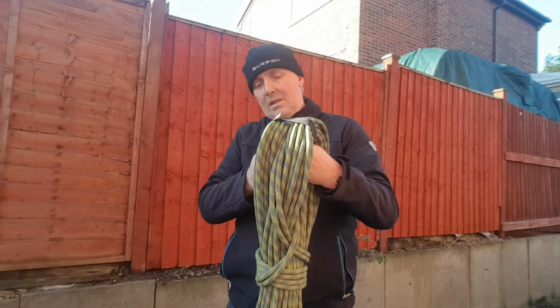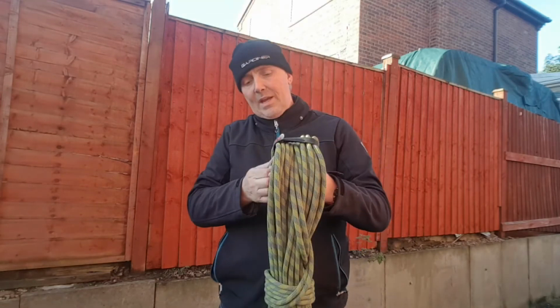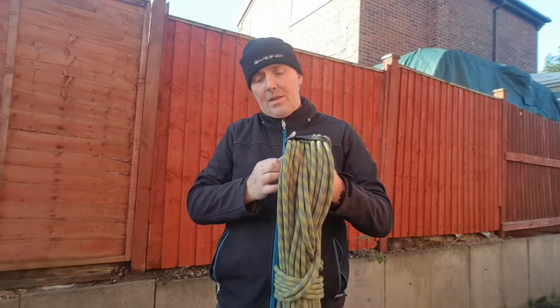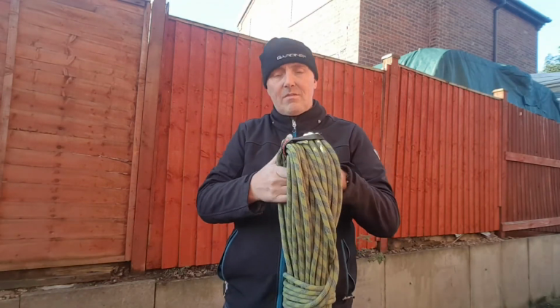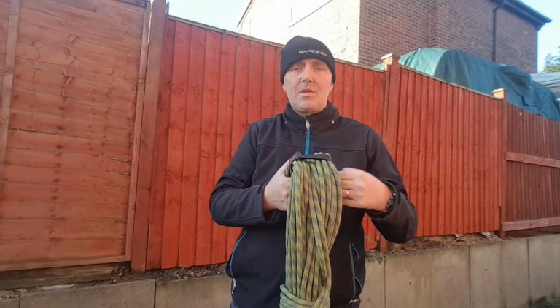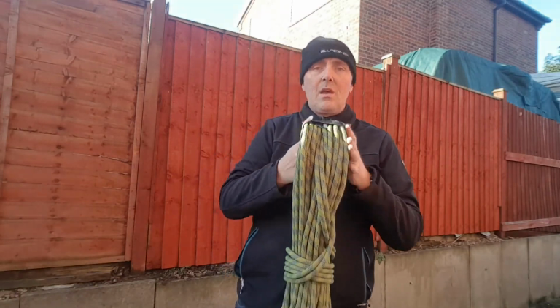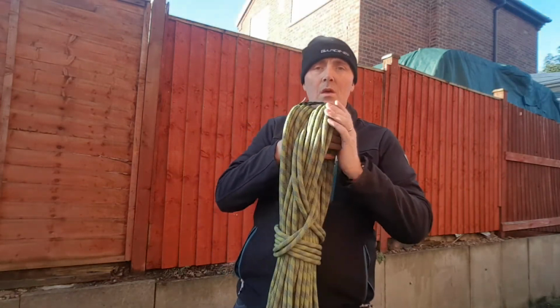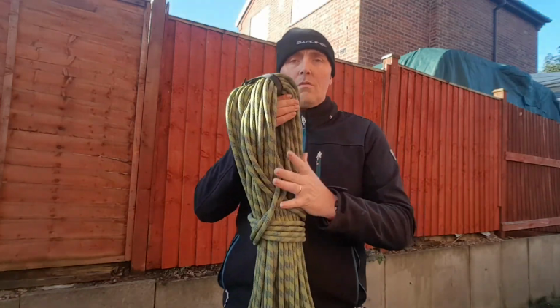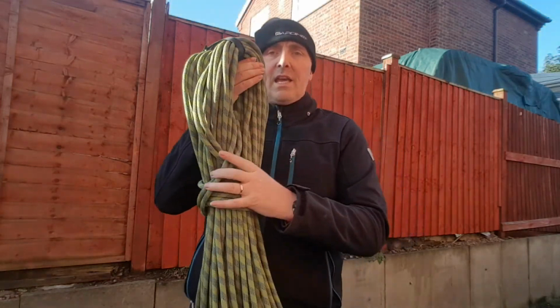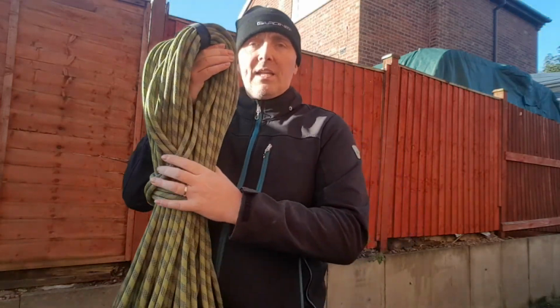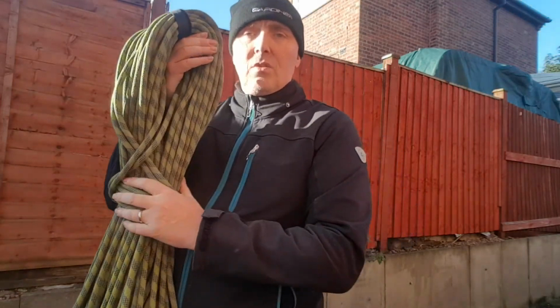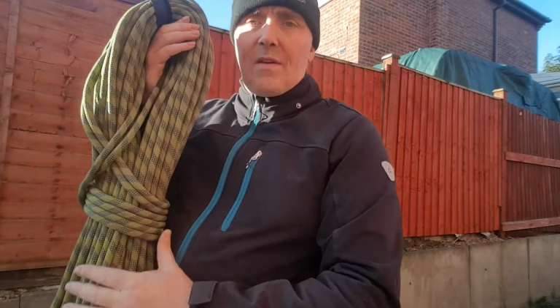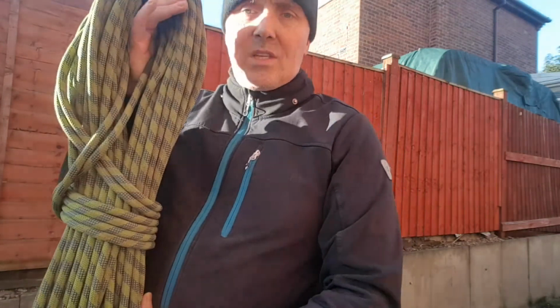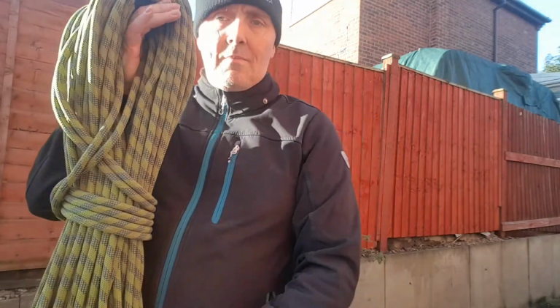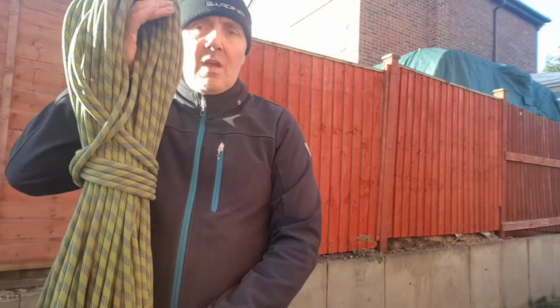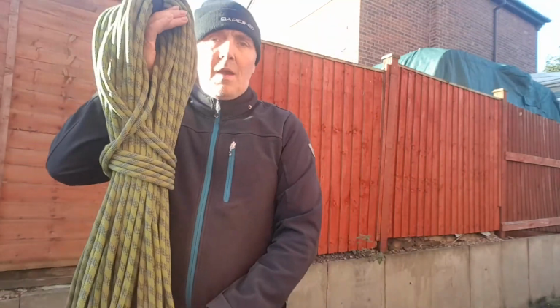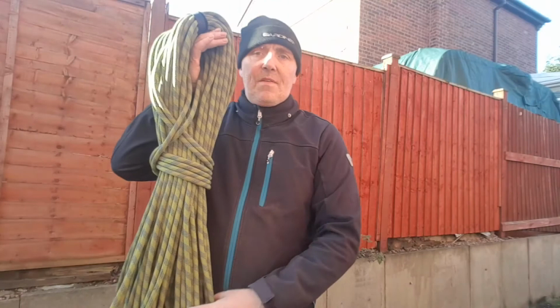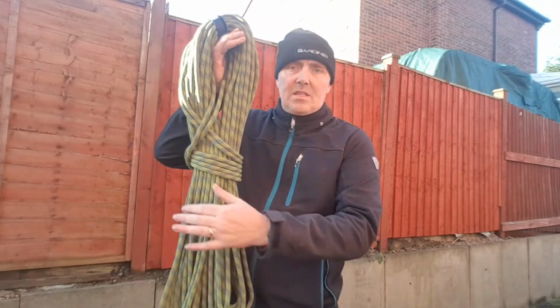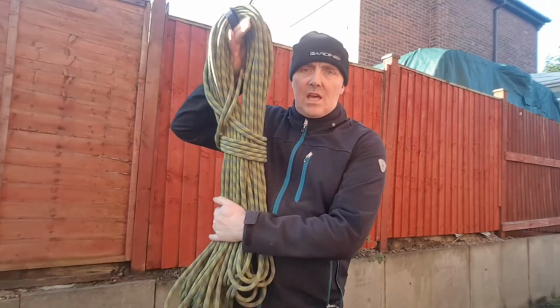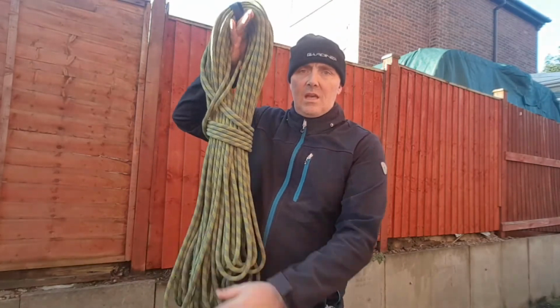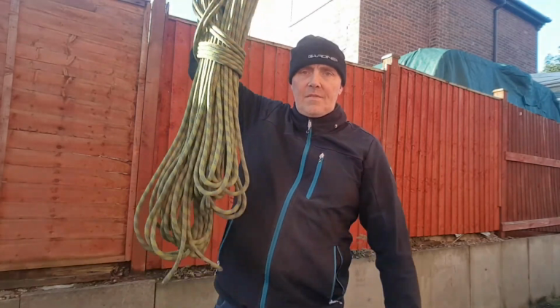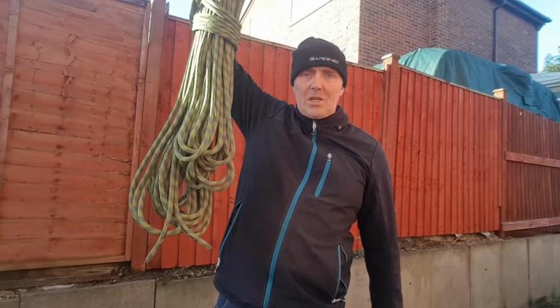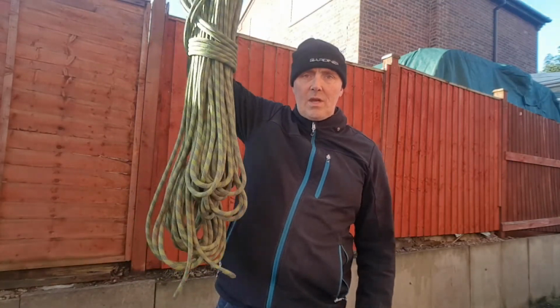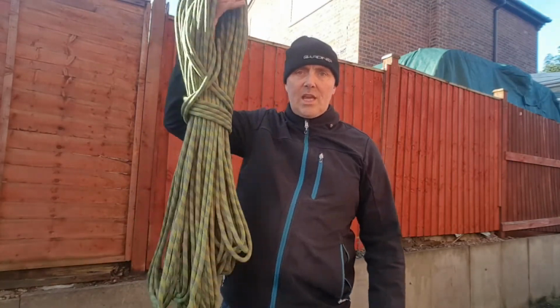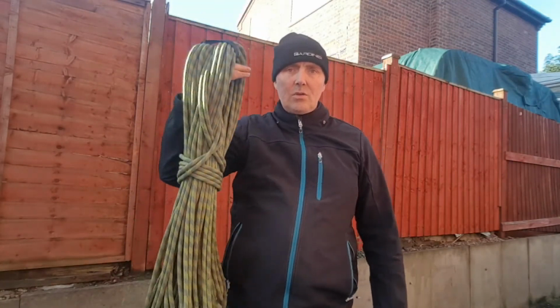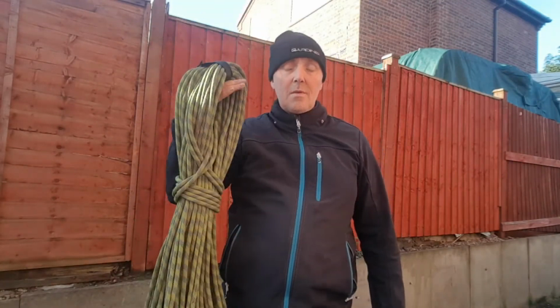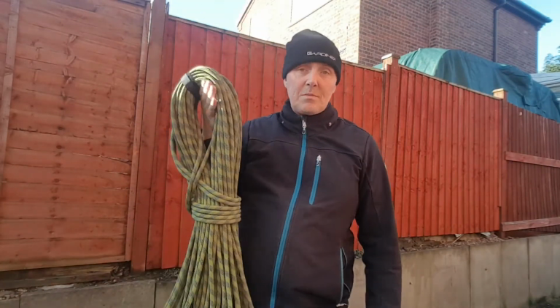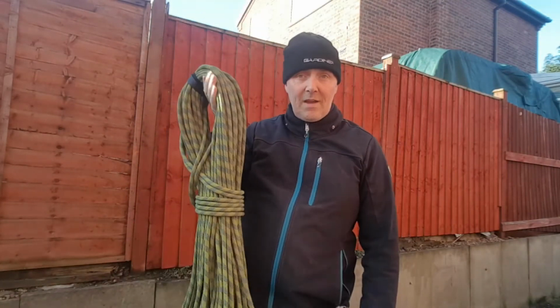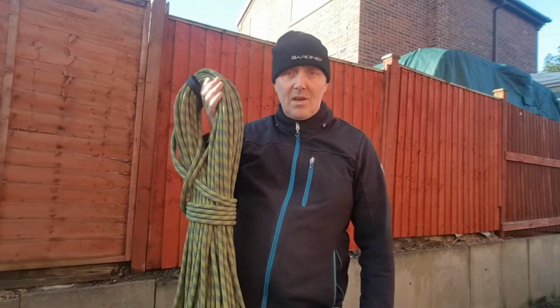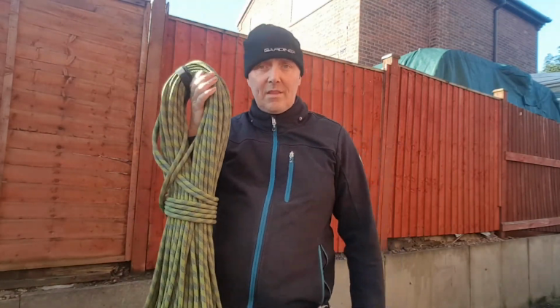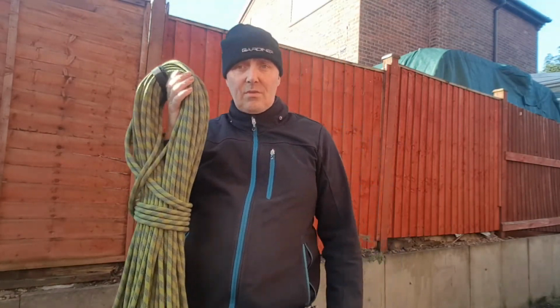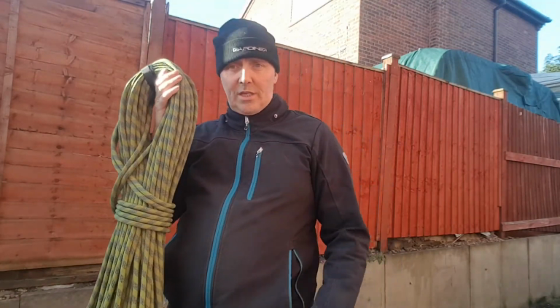And there we go — there's your ropes, all ready, neatly stored away for next time. Hope you found this informational and educational, and hope it keeps your van a bit tidier. Thanks for watching.